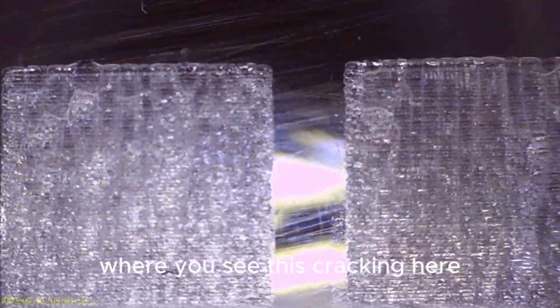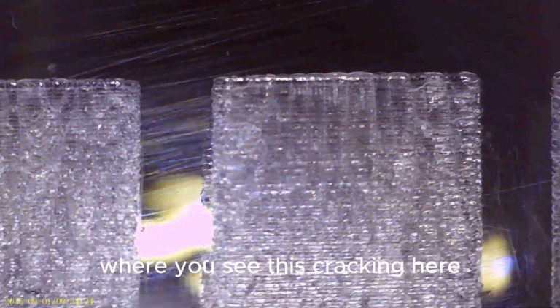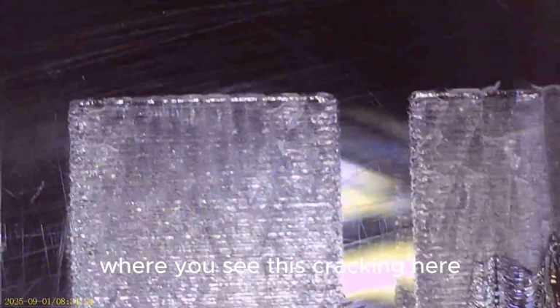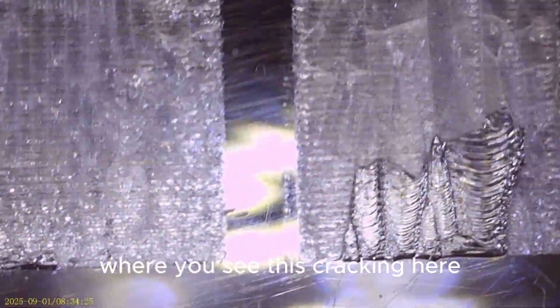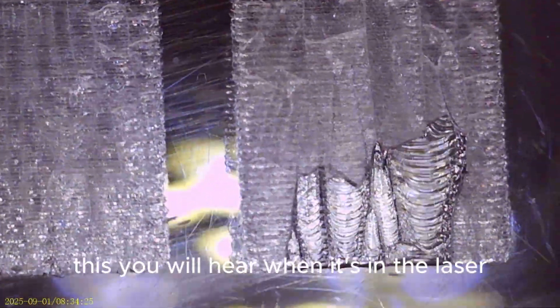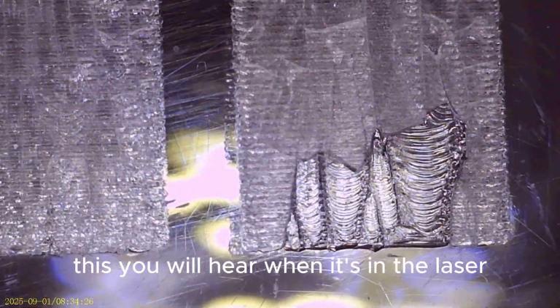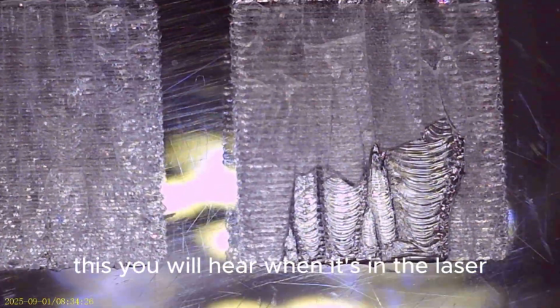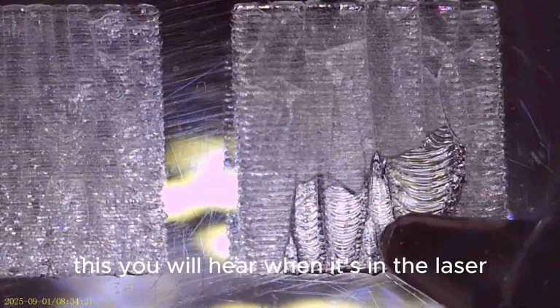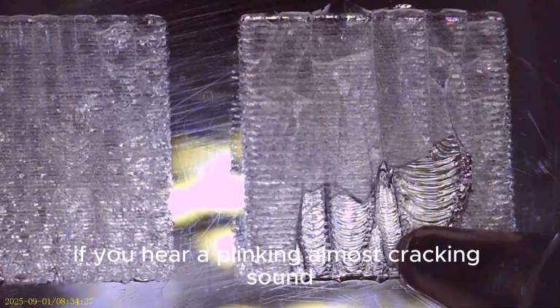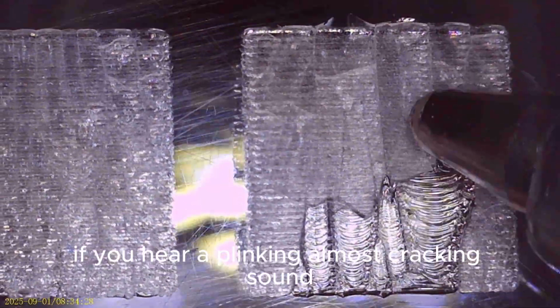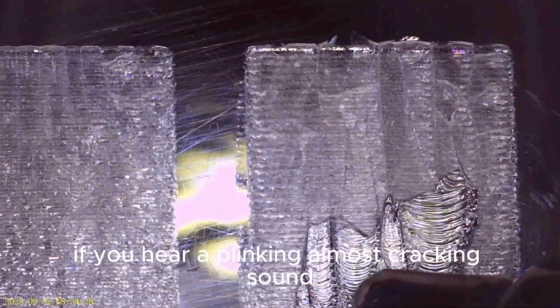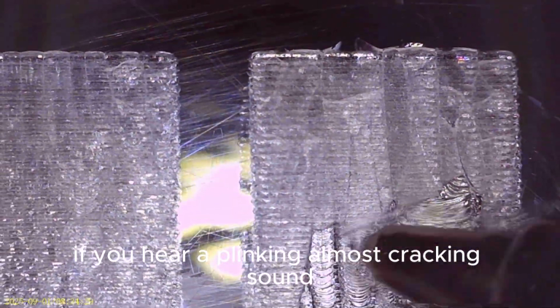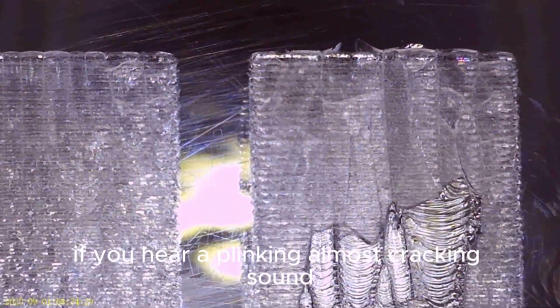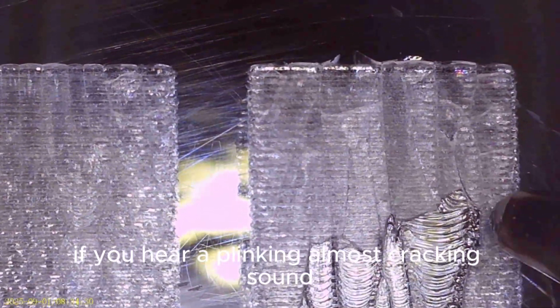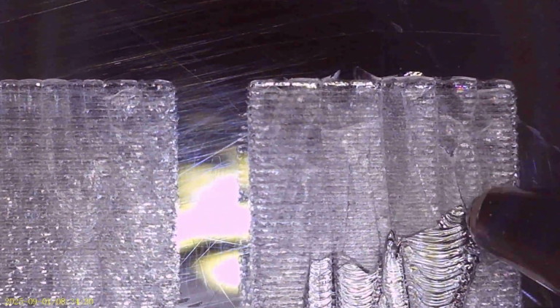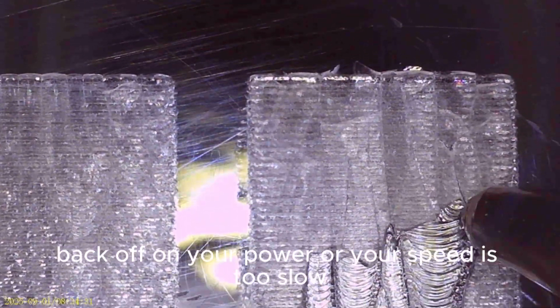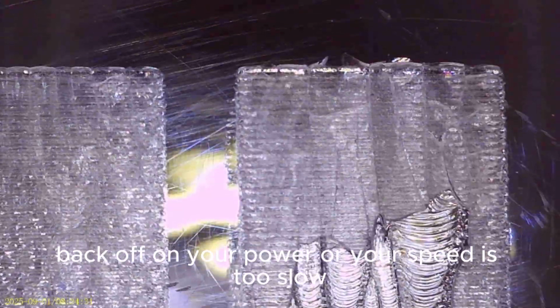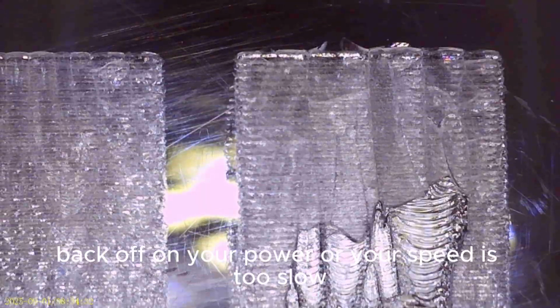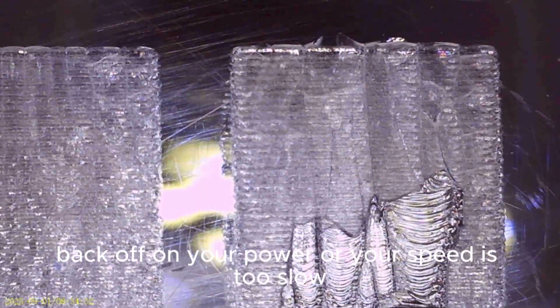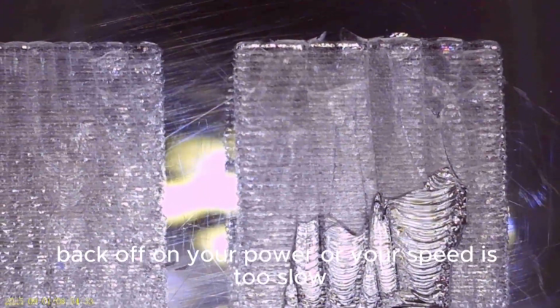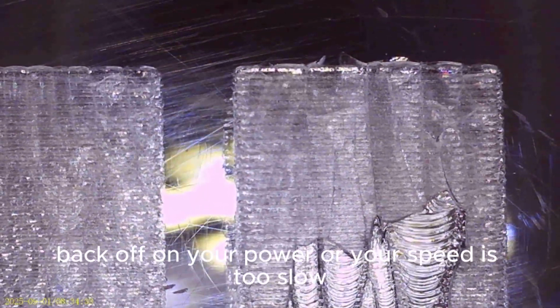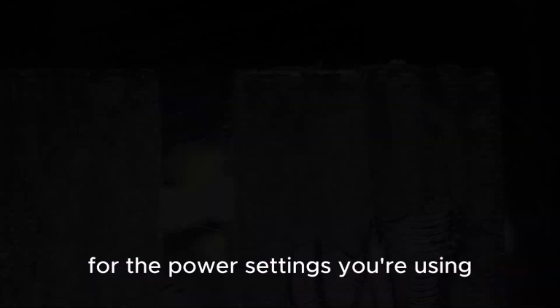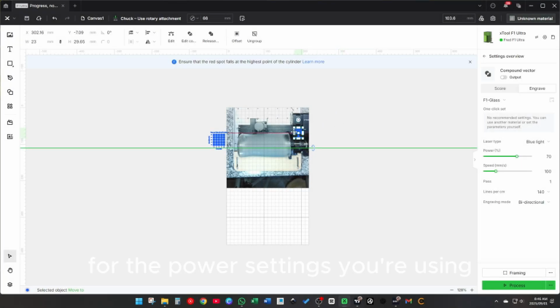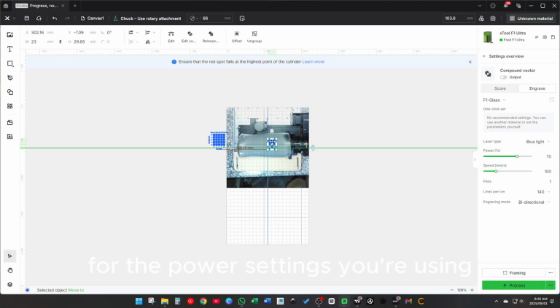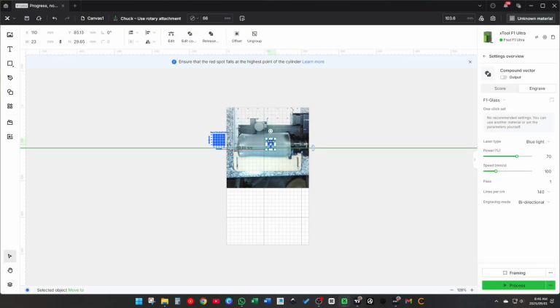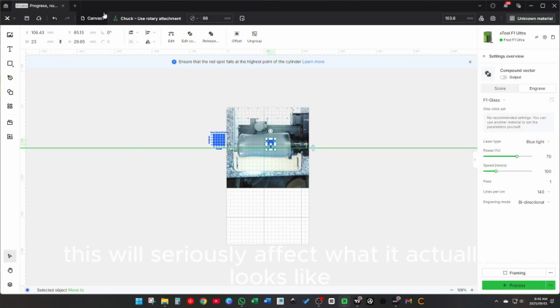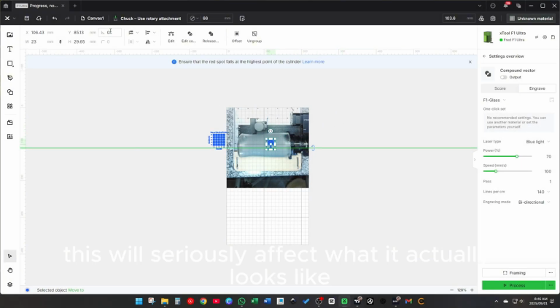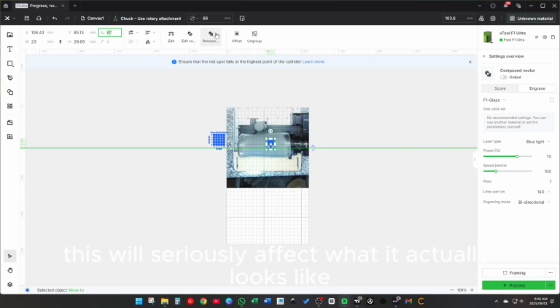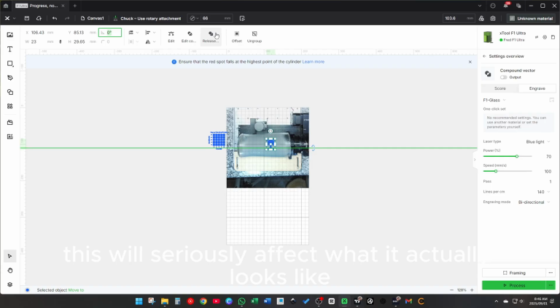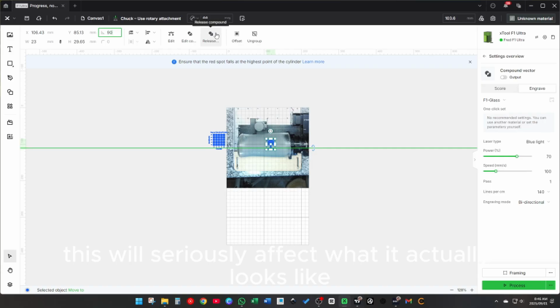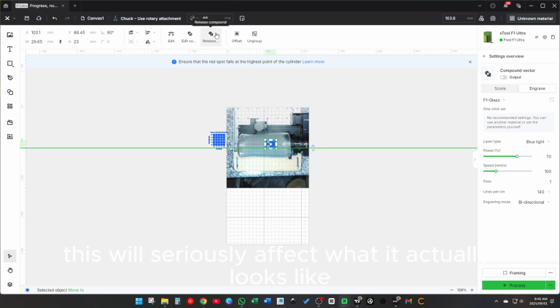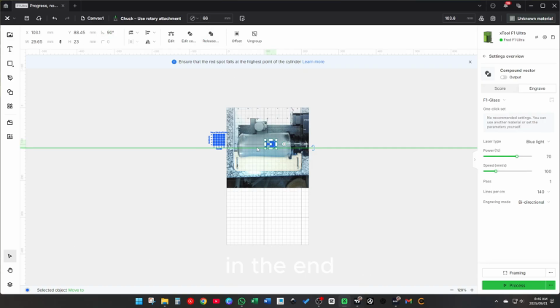Where you see this cracking here — you will hear it when it's in the laser. If you hear an almost cracking sound, back off on your power, or your speed is too slow for the power settings you're using. This will seriously affect what it actually looks like in the end.